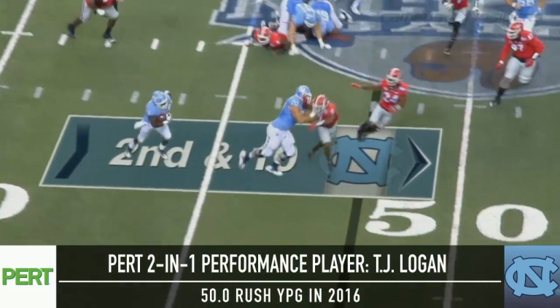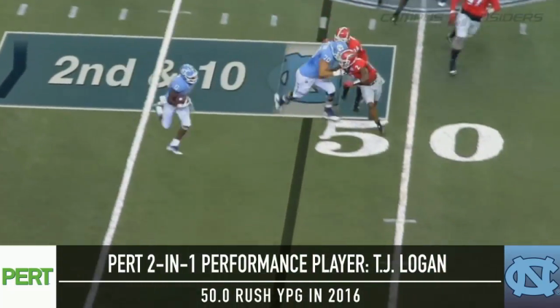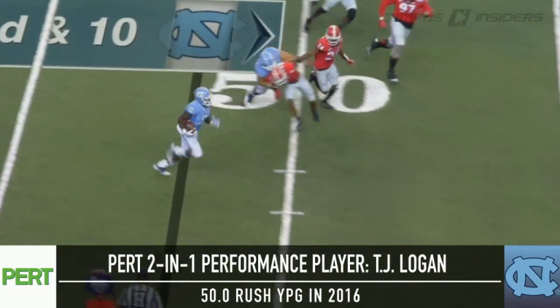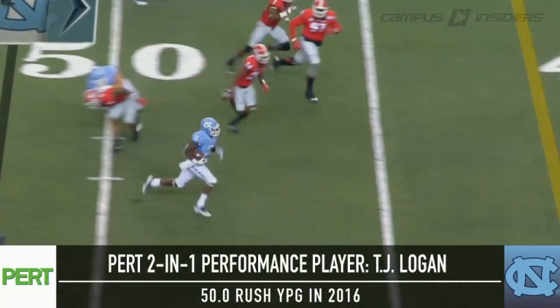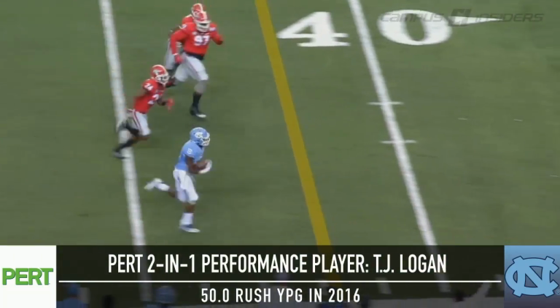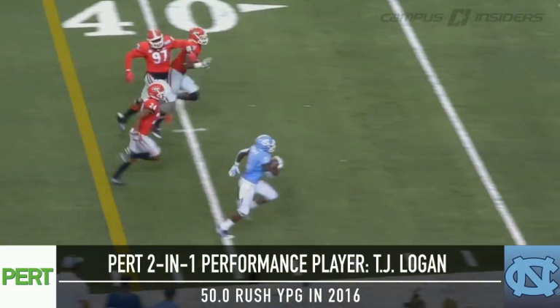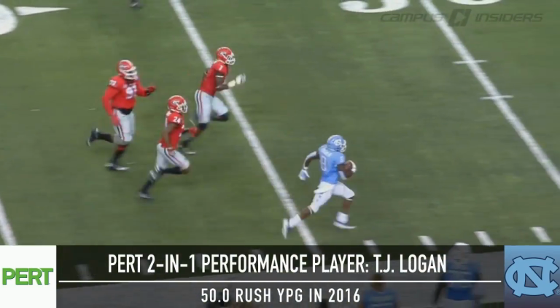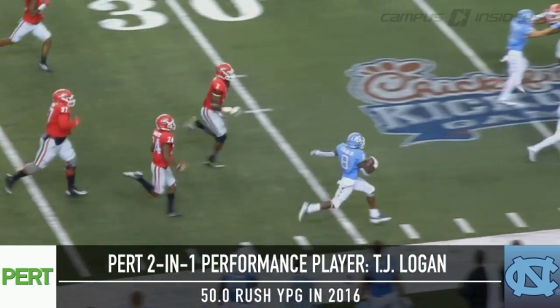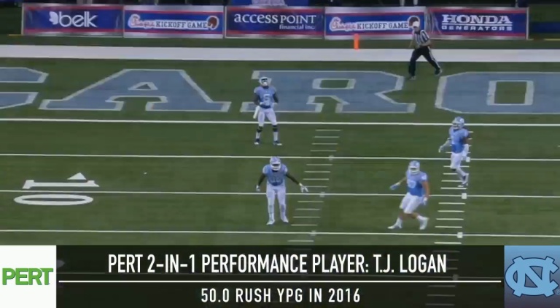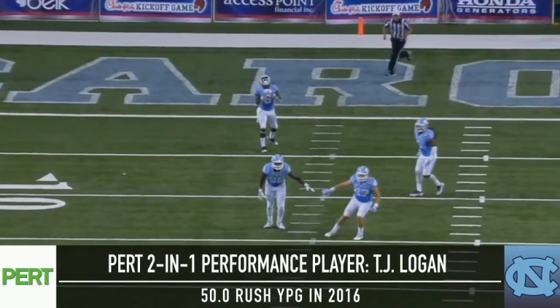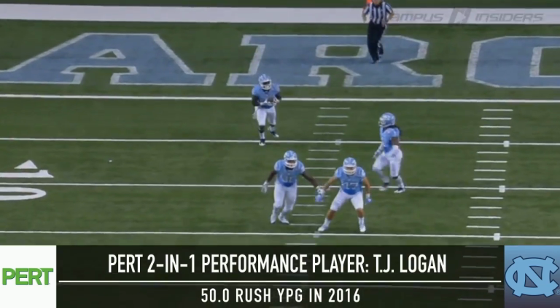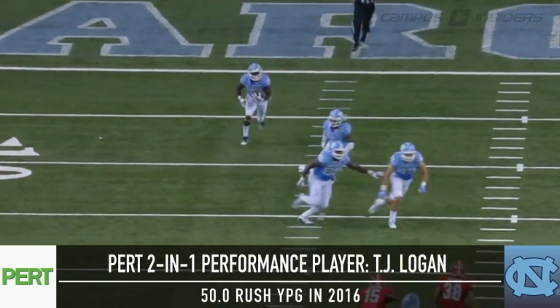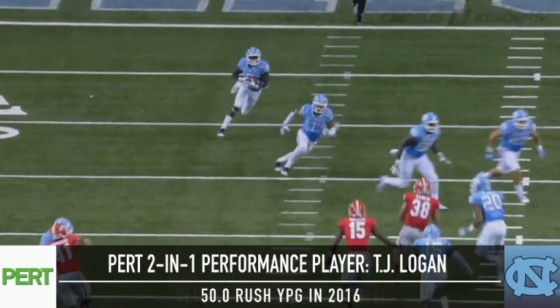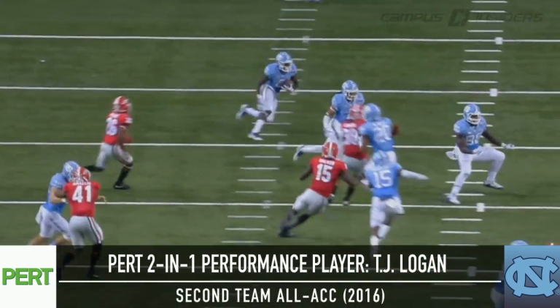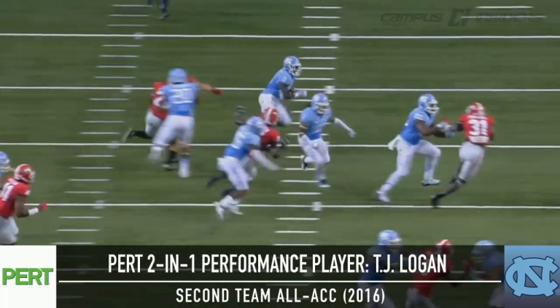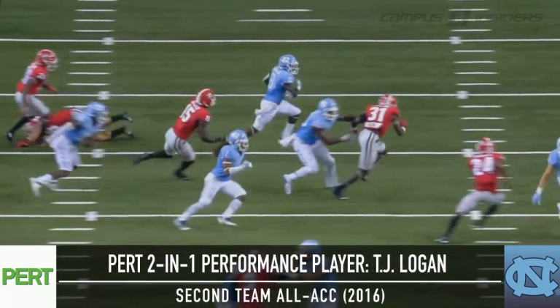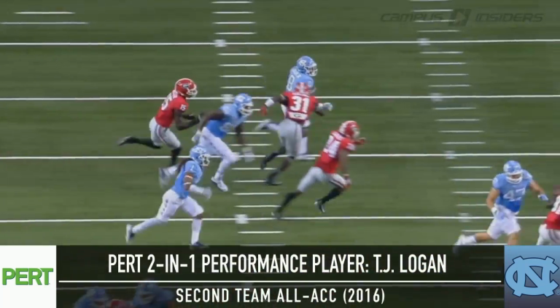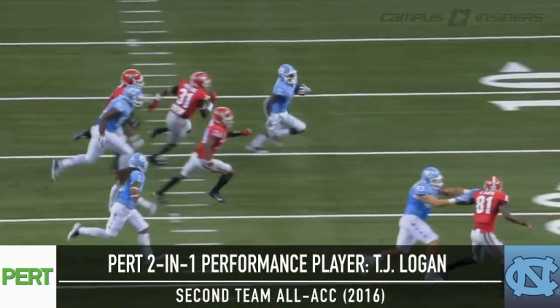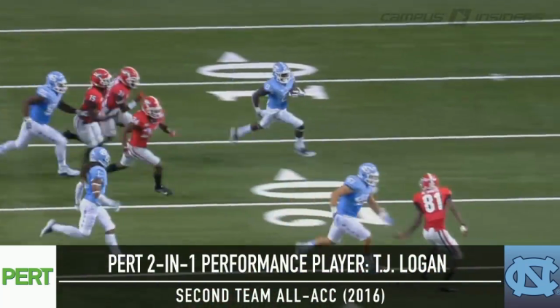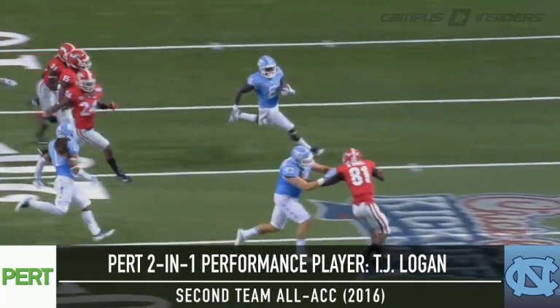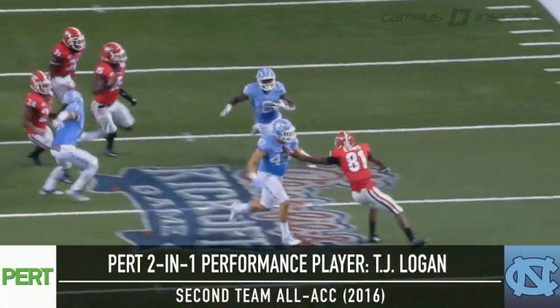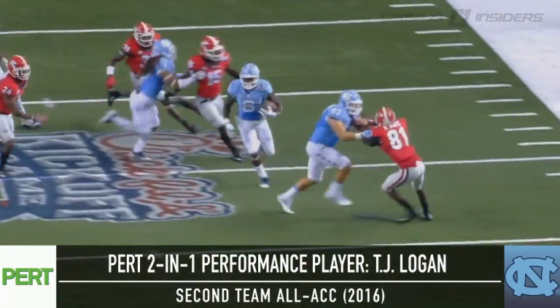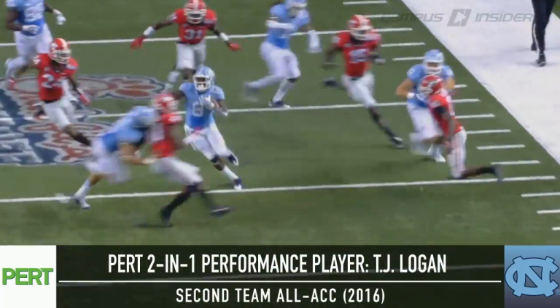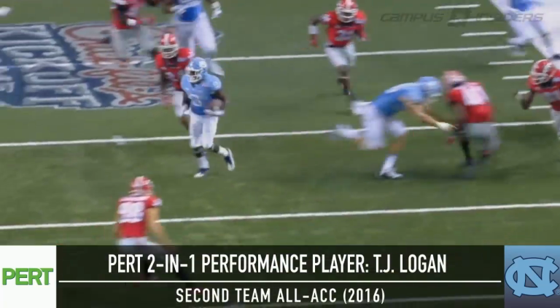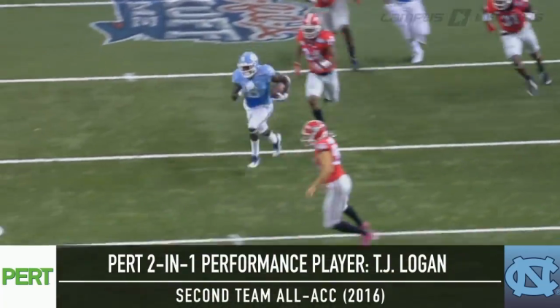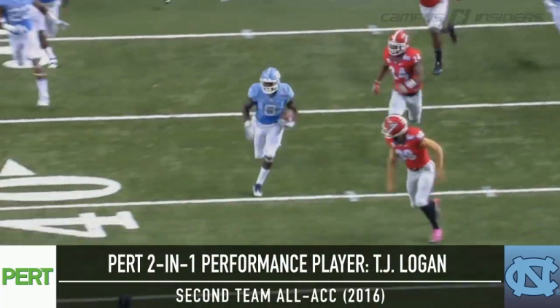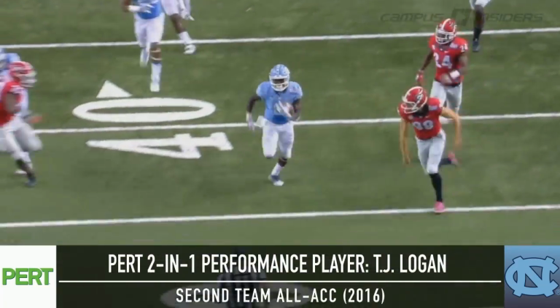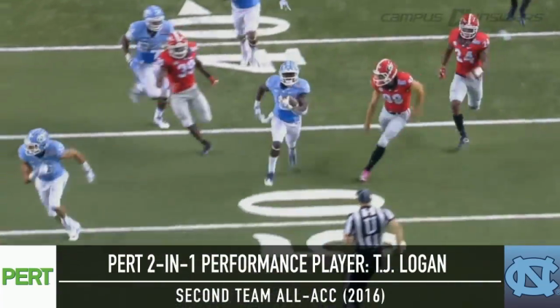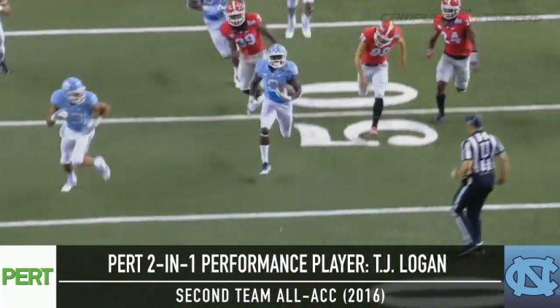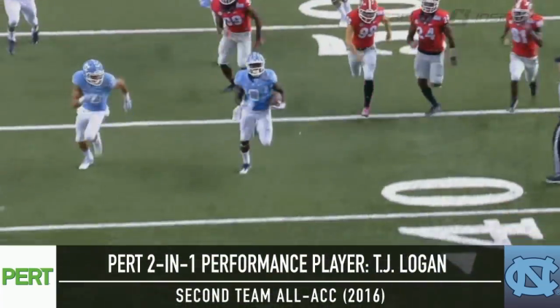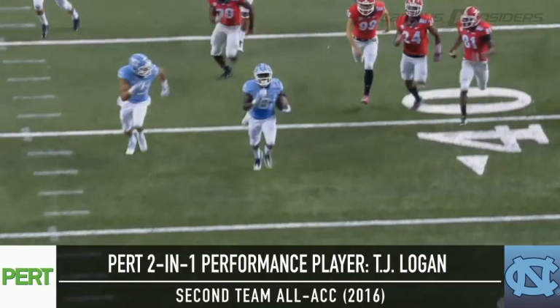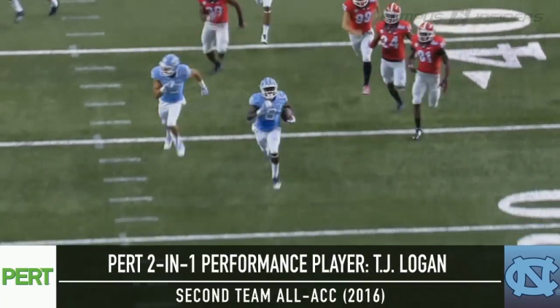Logan was a standout tailback for the Tar Heels, averaging 50 yards rushing per game in 2016. Logan was a special teams star as well, leading the ACC in kickoff return yards per game and being named to the All-ACC Second Team as an all-purpose player.